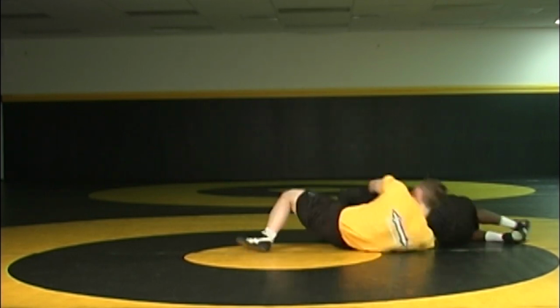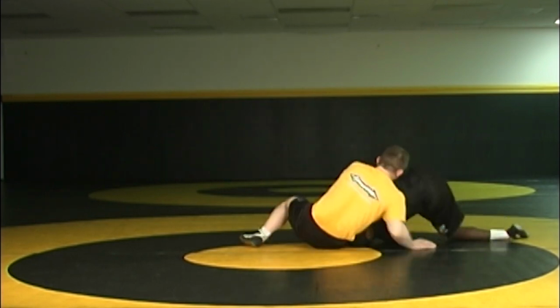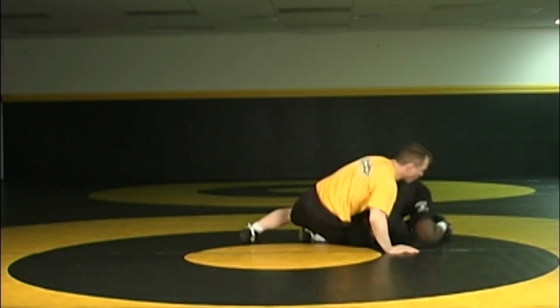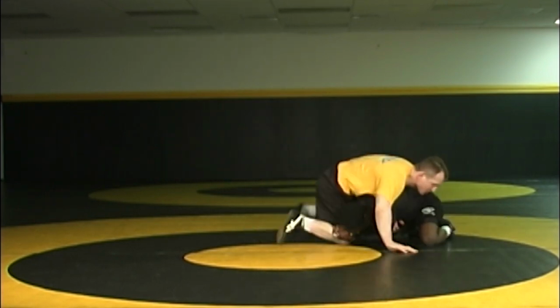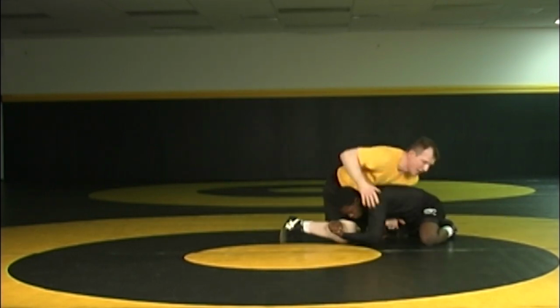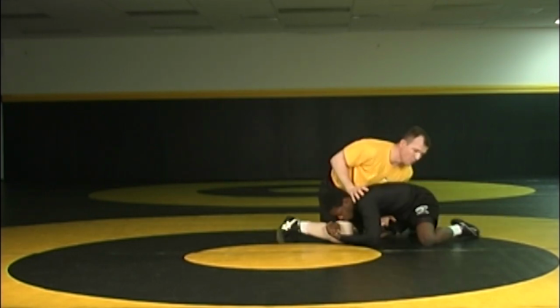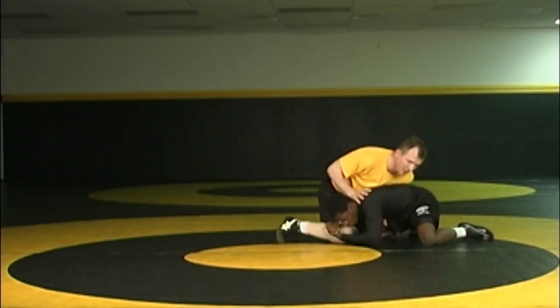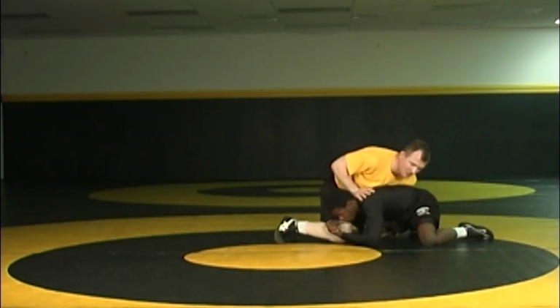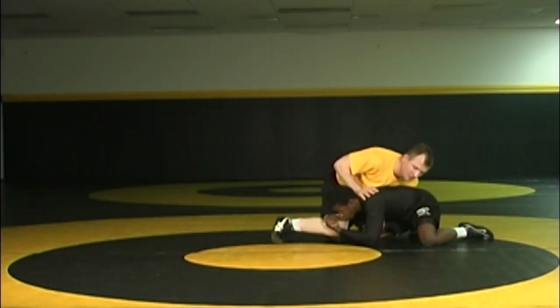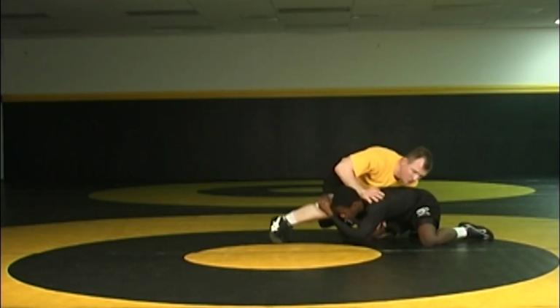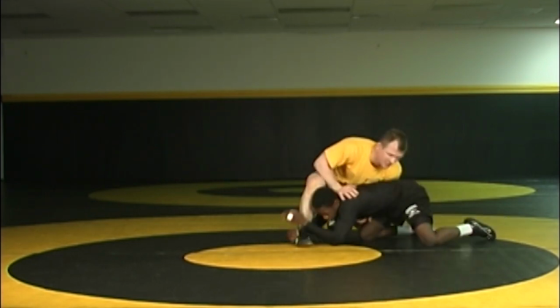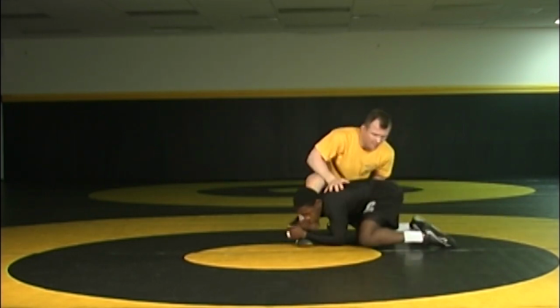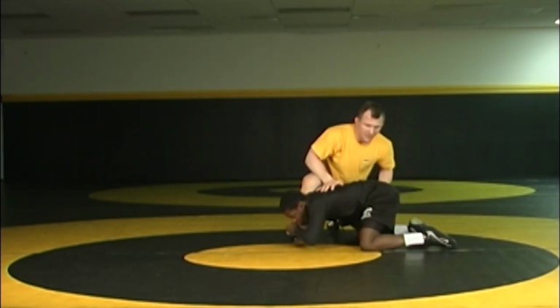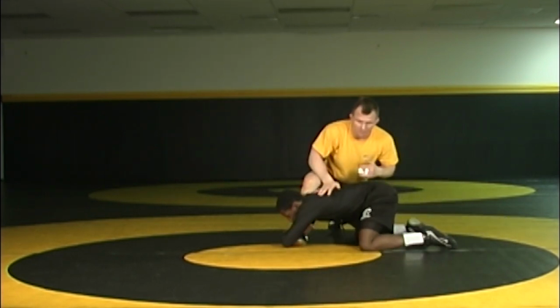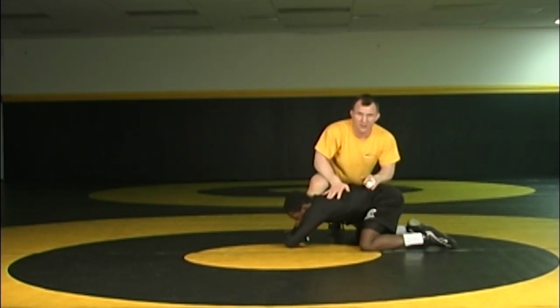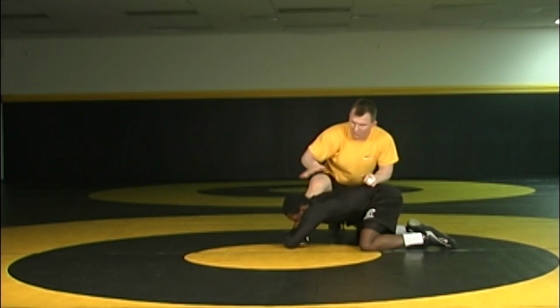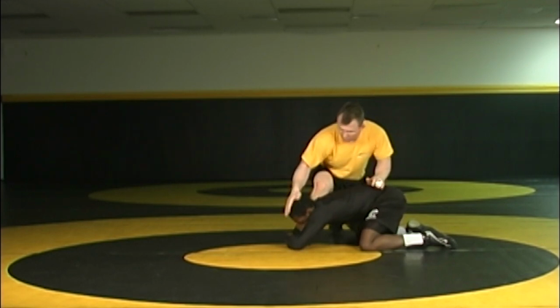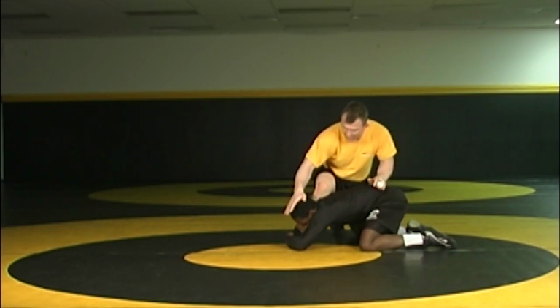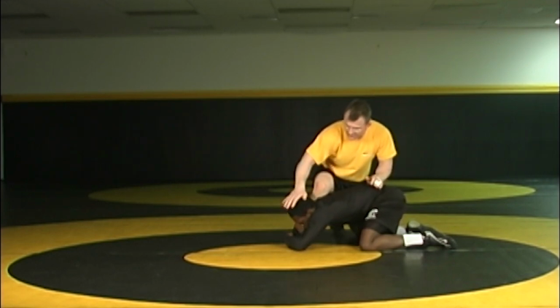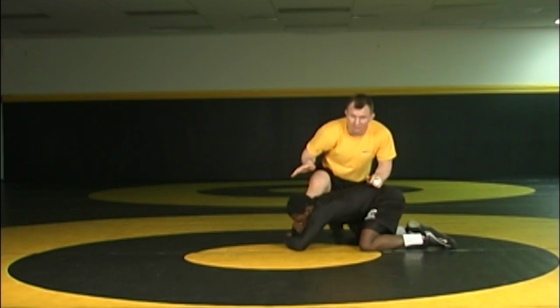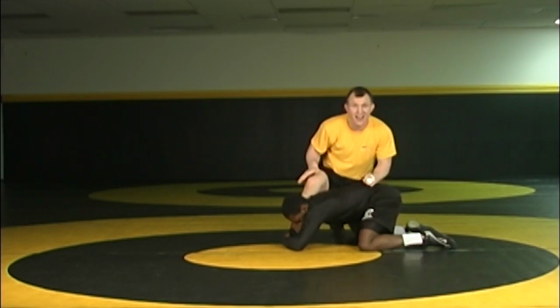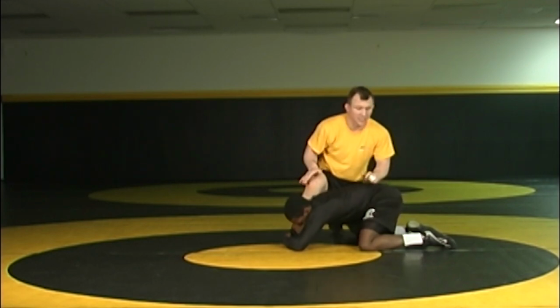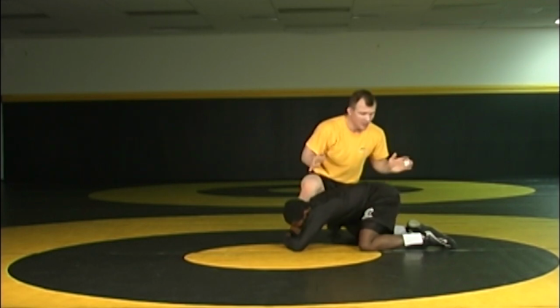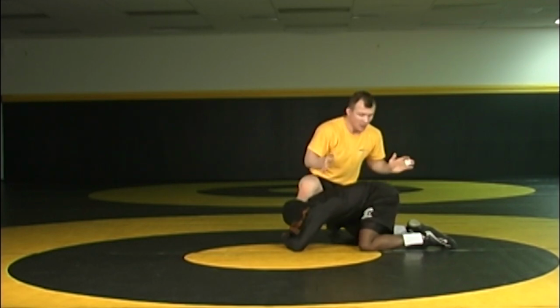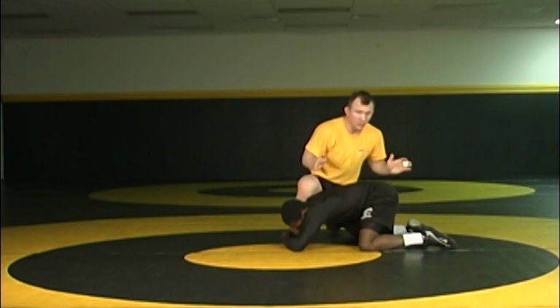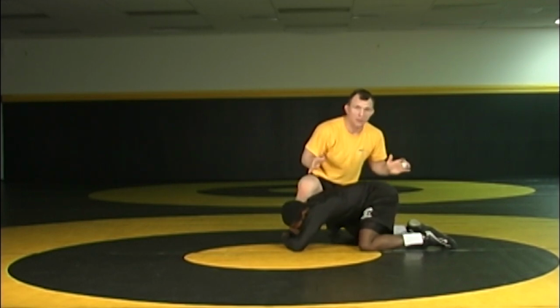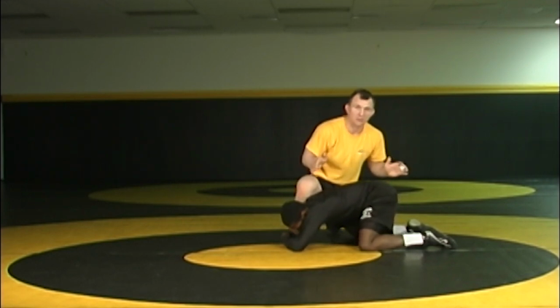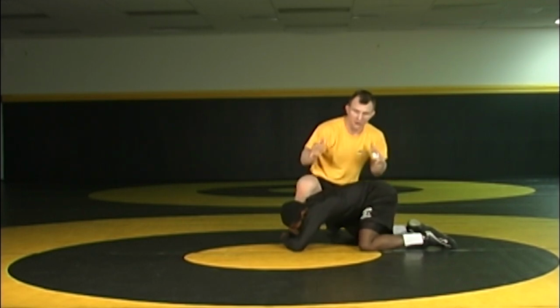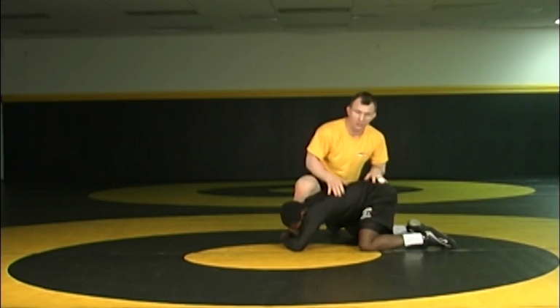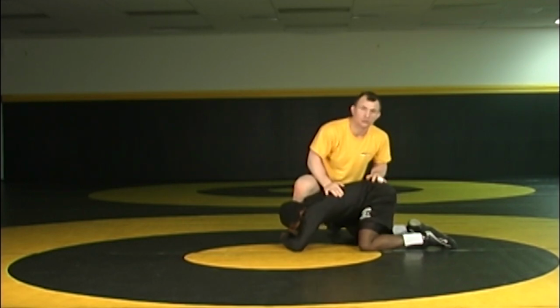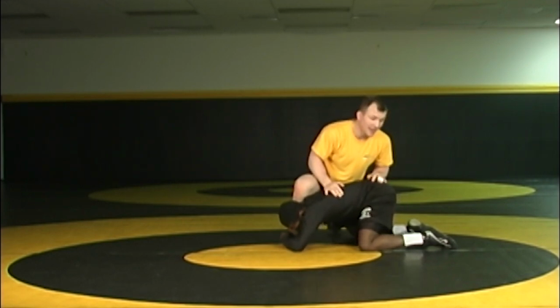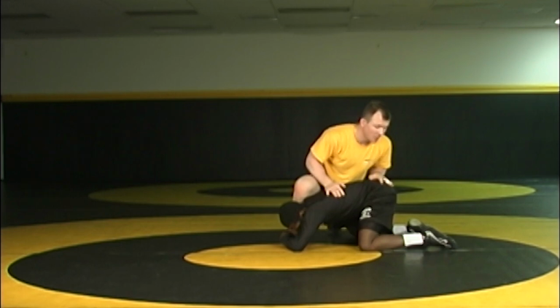Now we scramble up, and you'll be surprised how many guys, when I do this step, bury themselves either head inside or head outside. Now I'm looking for that pickup again. All he's trying to do is hang on his stomach.